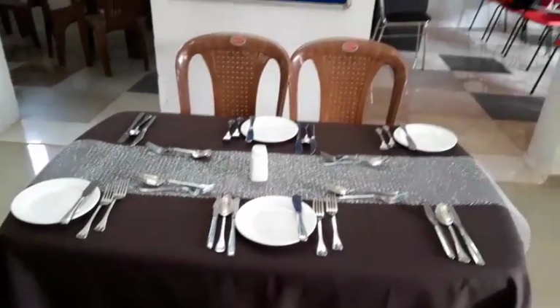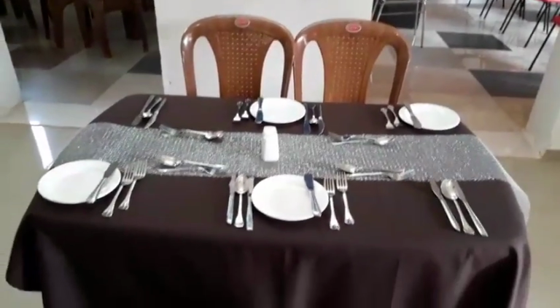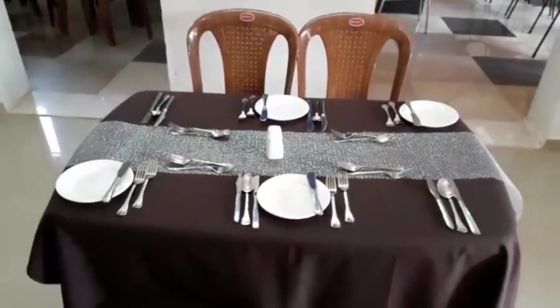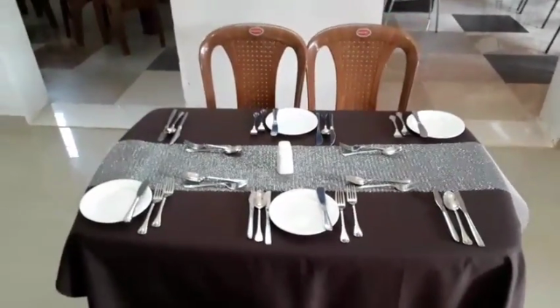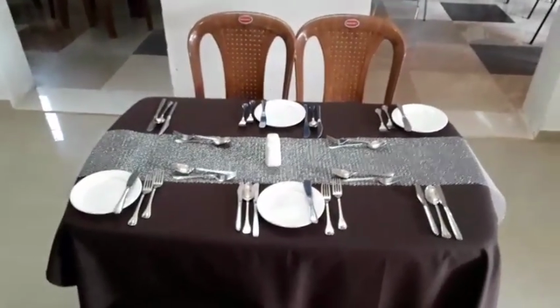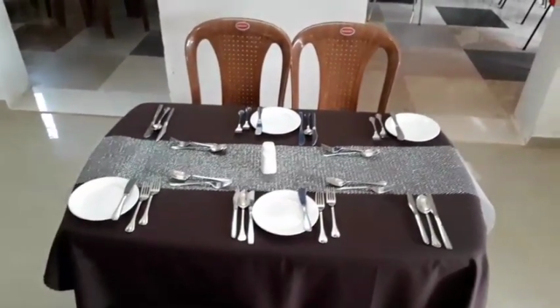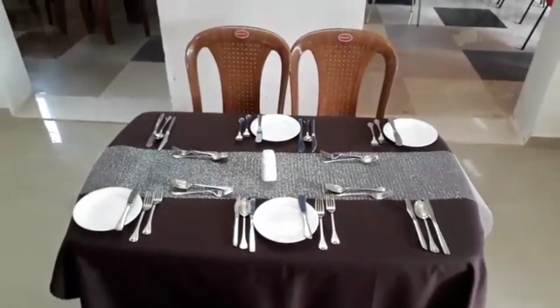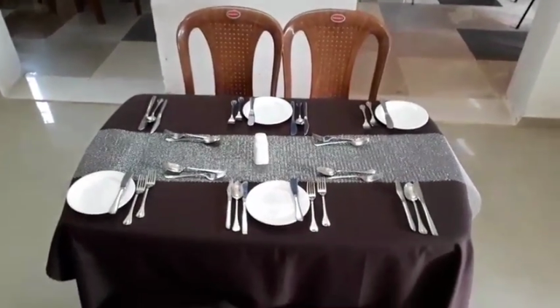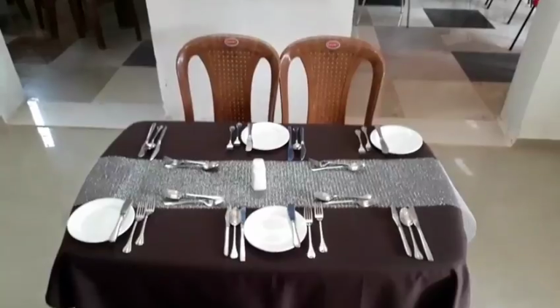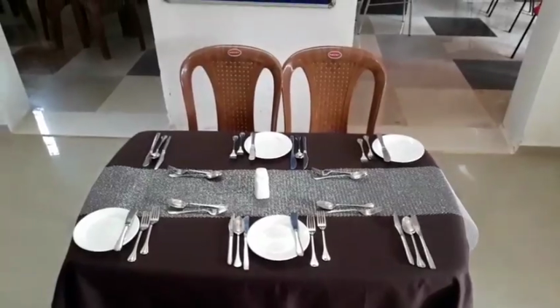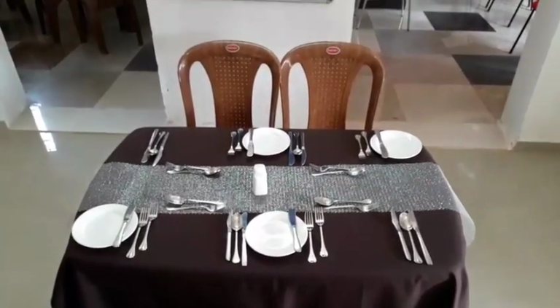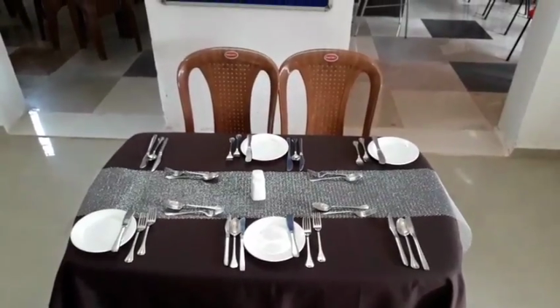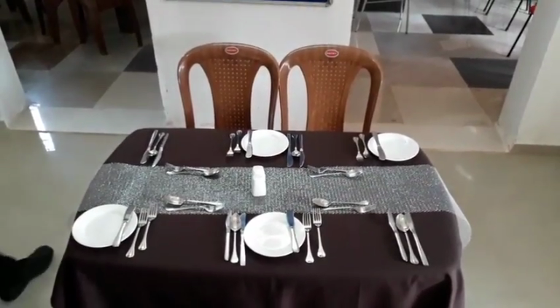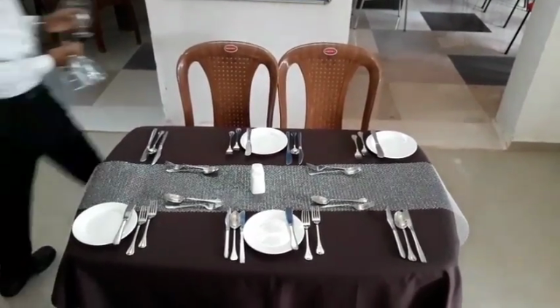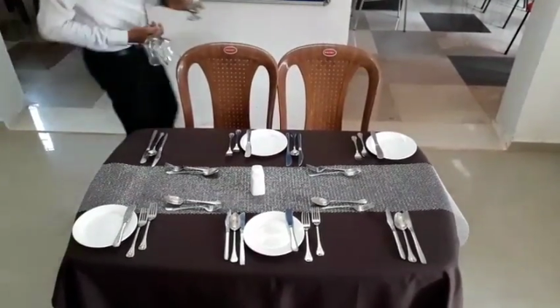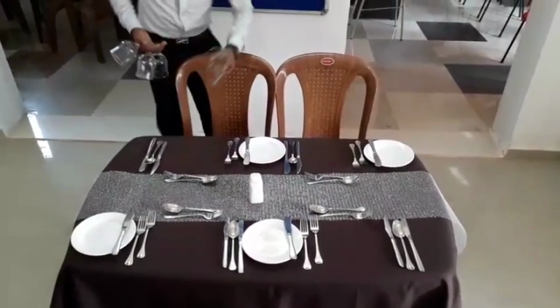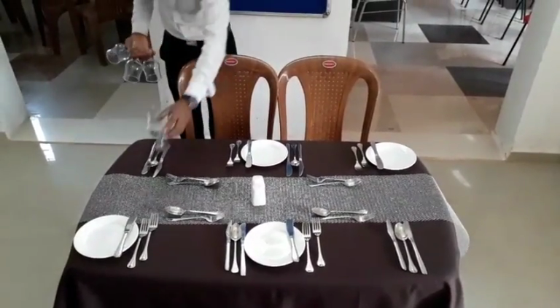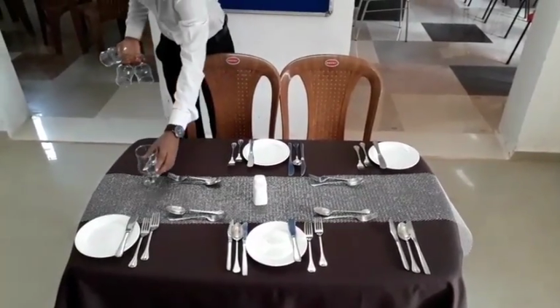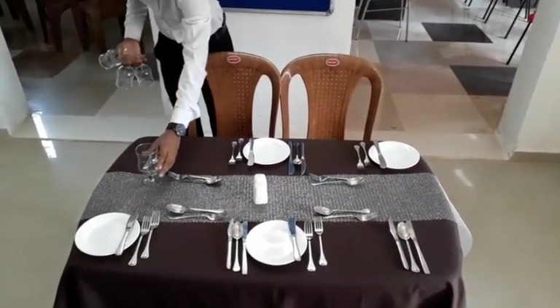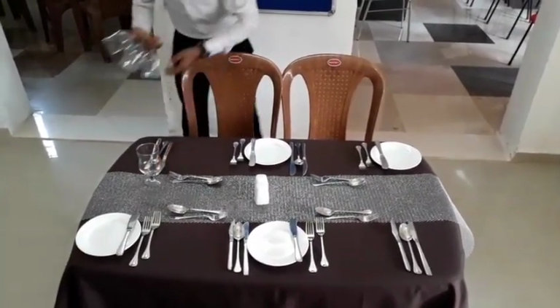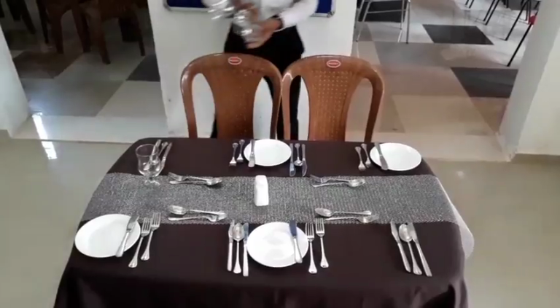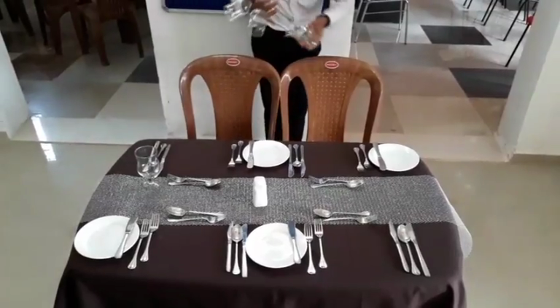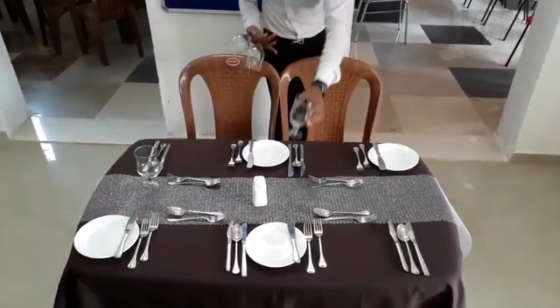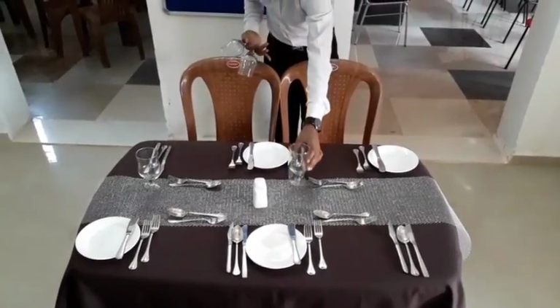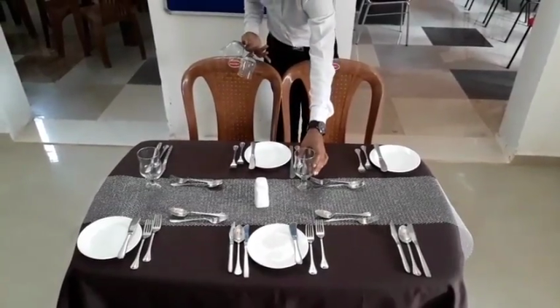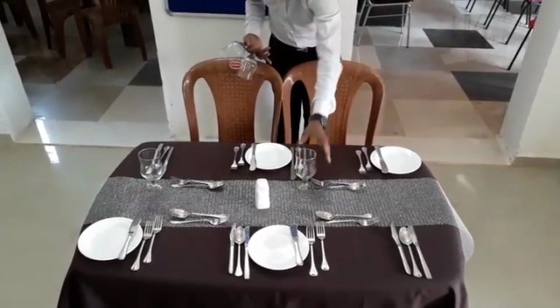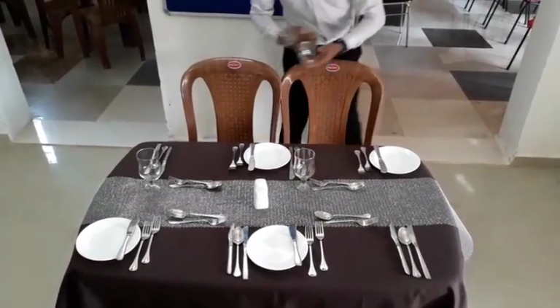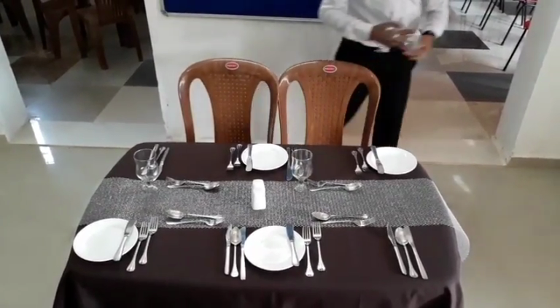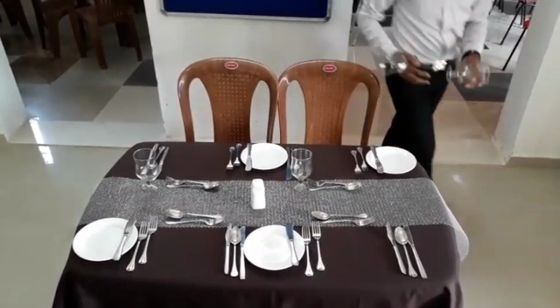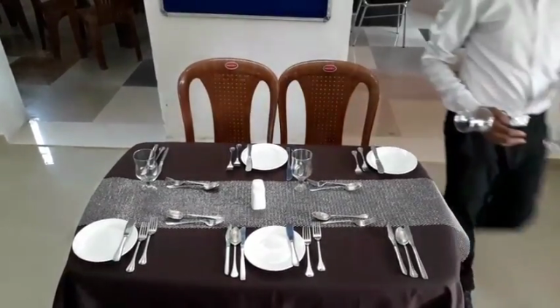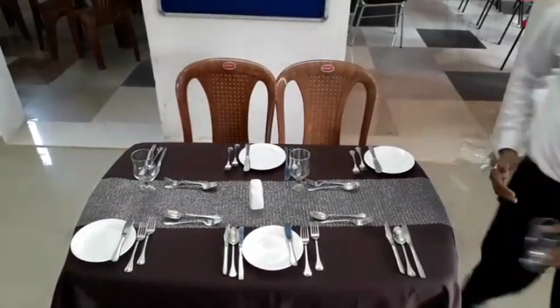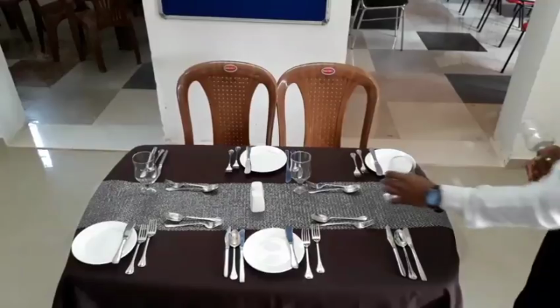We are almost ready with all the flatware. And here comes the water goblet, which is placed on the tip of the main course knife.